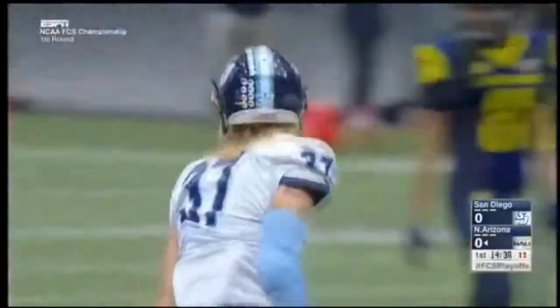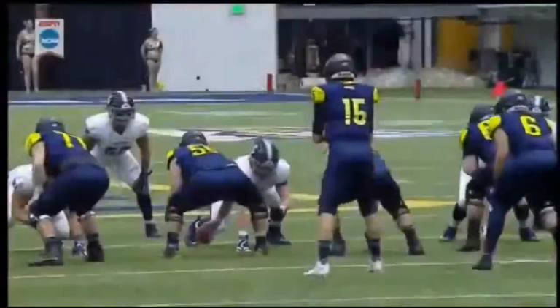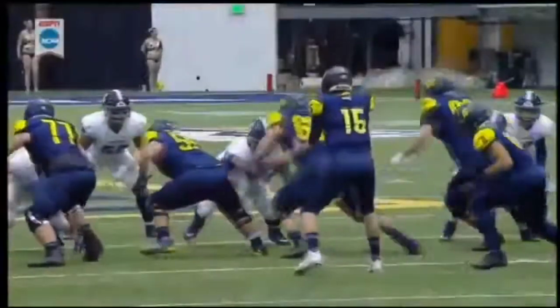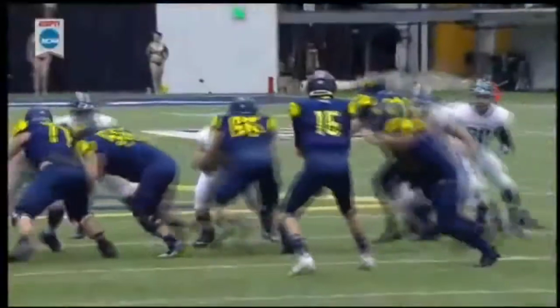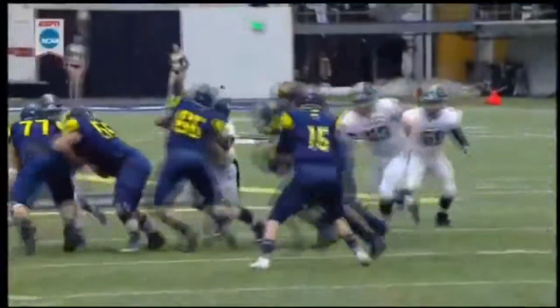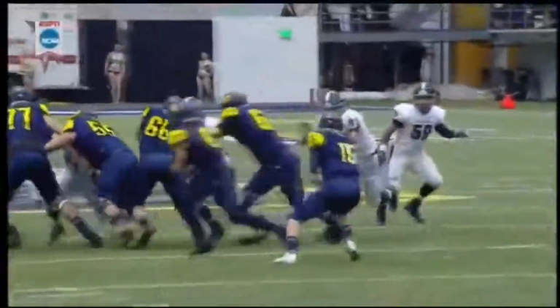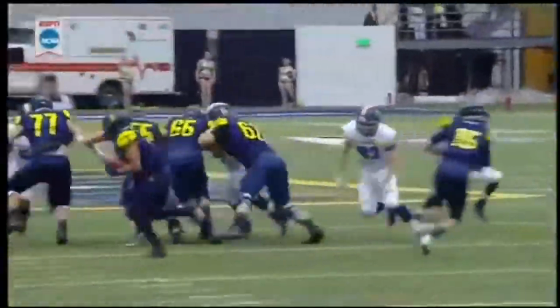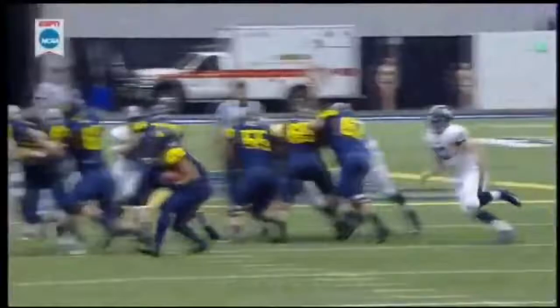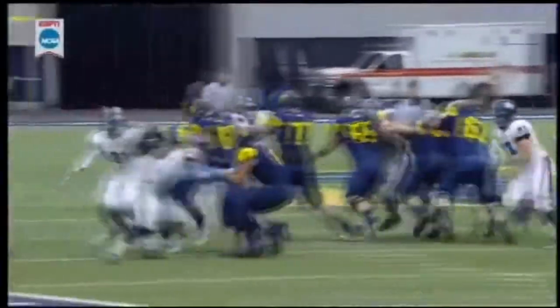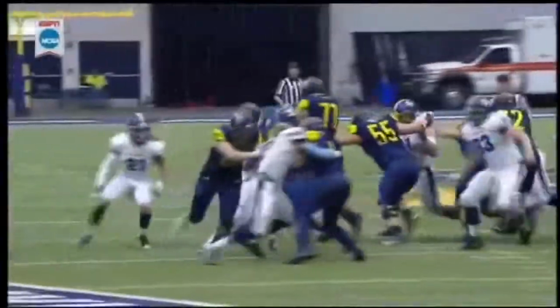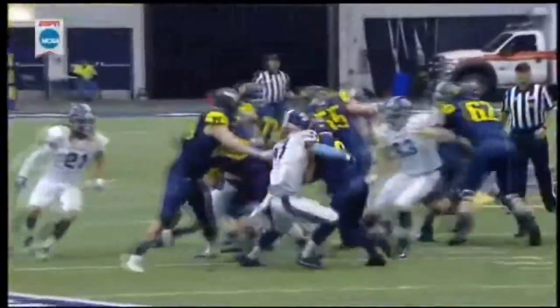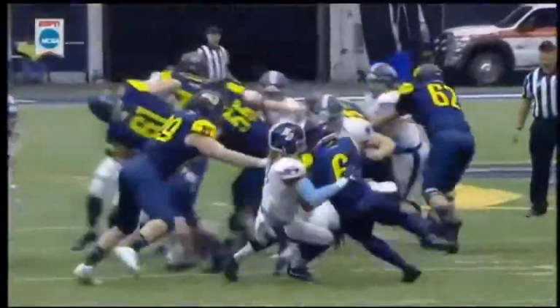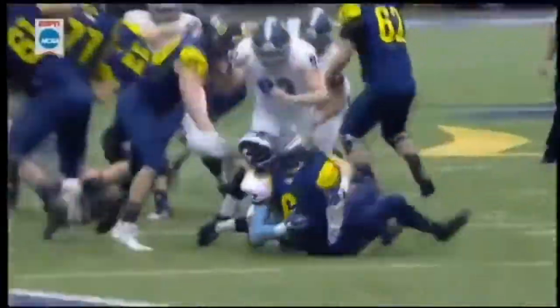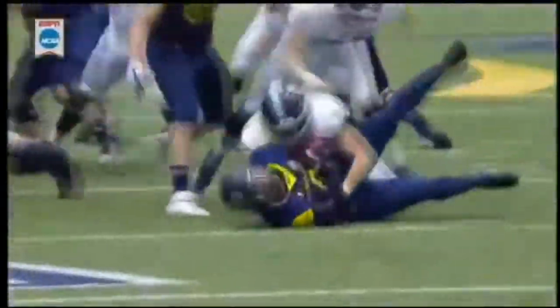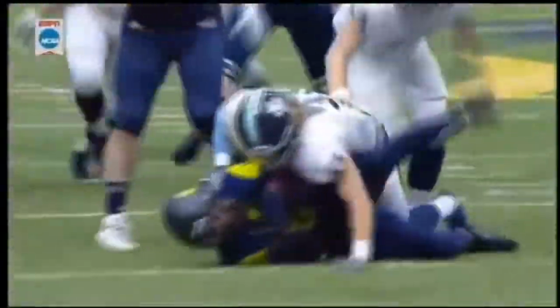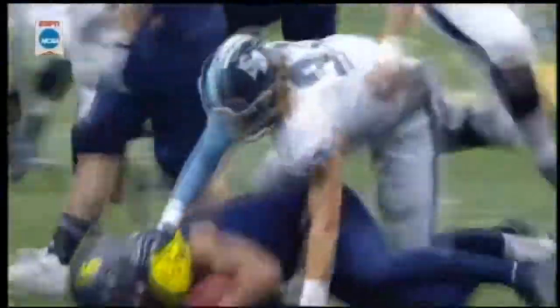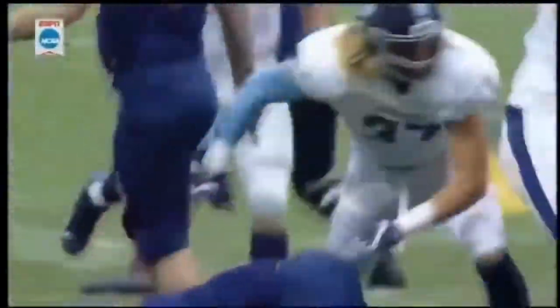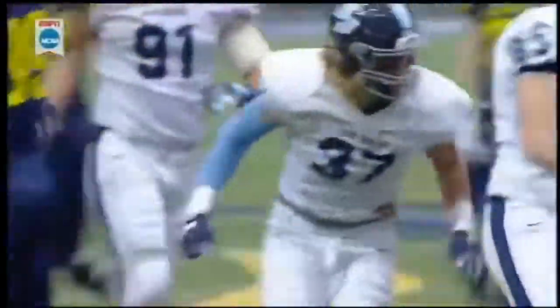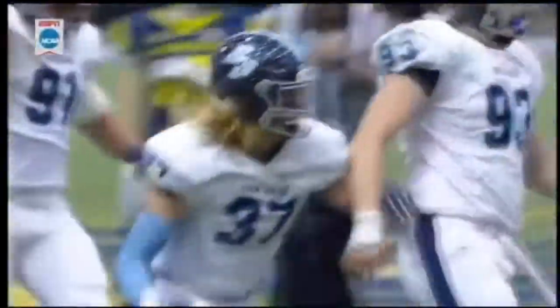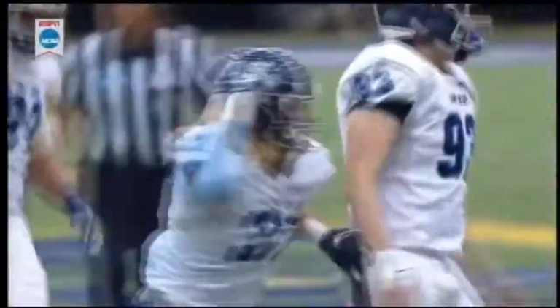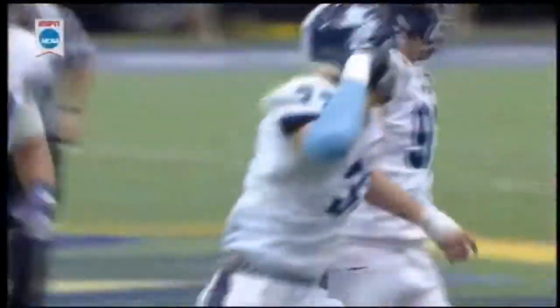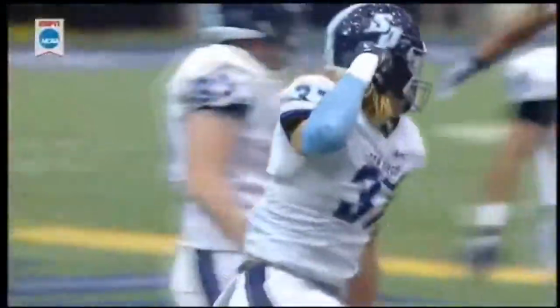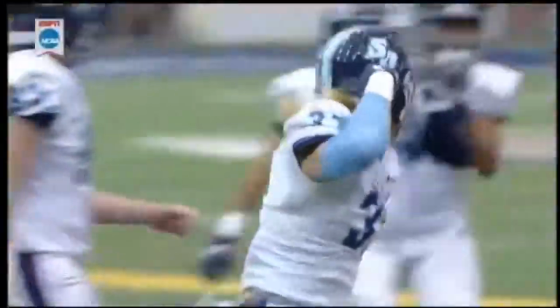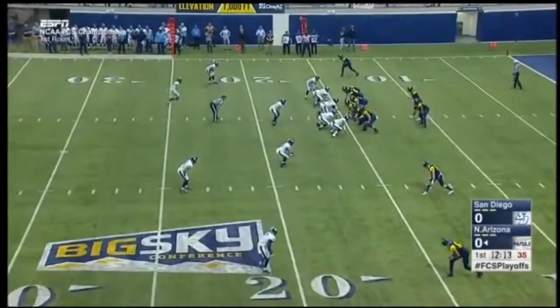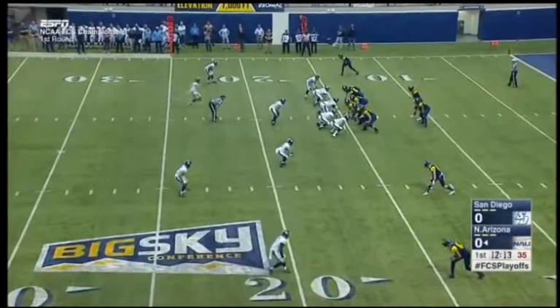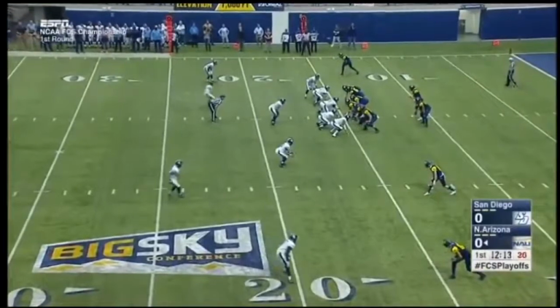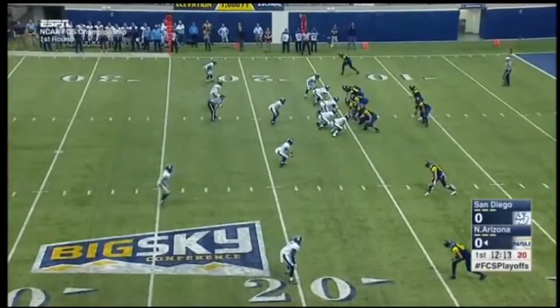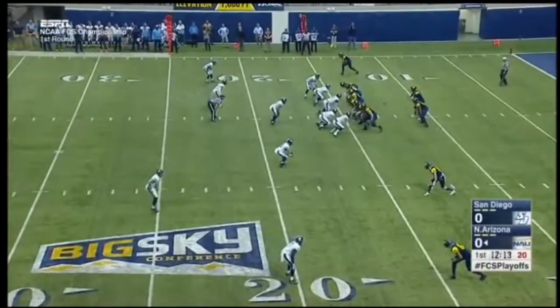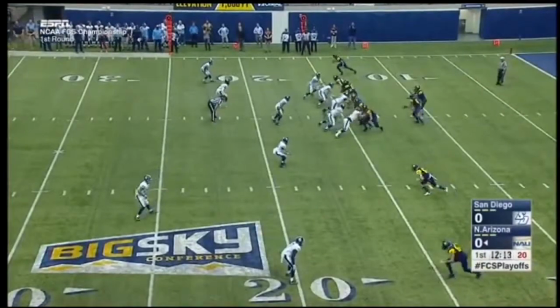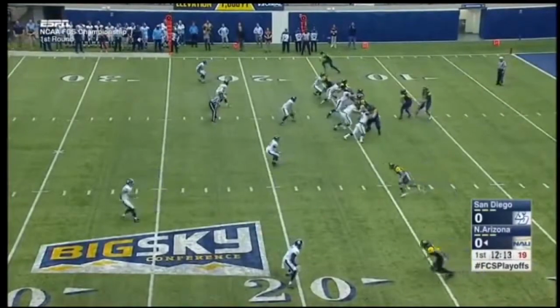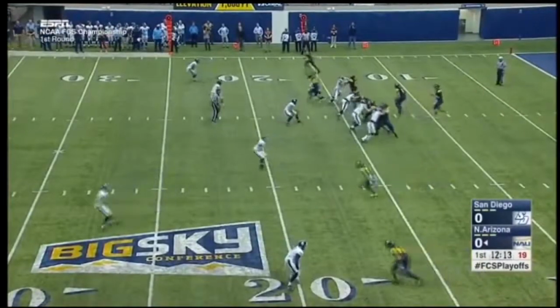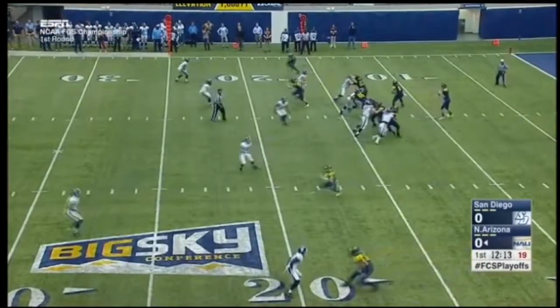Look how many jerseys you see in the box — white jerseys. Eight guys in the box. They were not going to allow anything. It's their second series, starting from the 15-yard line.